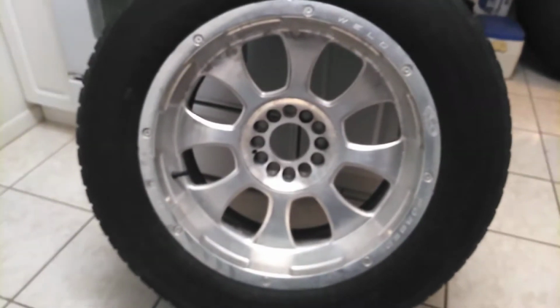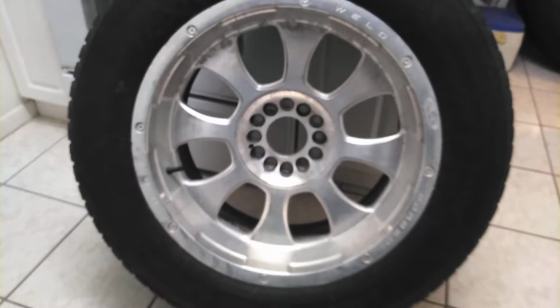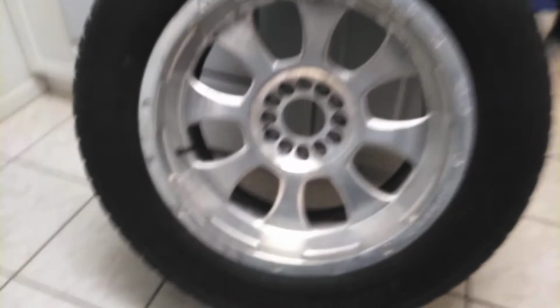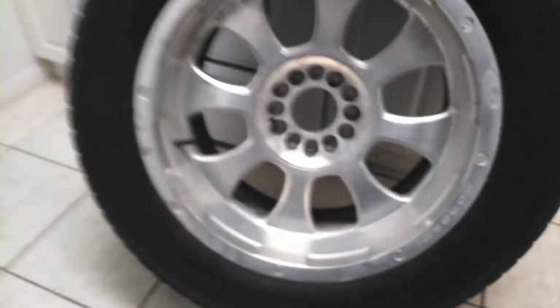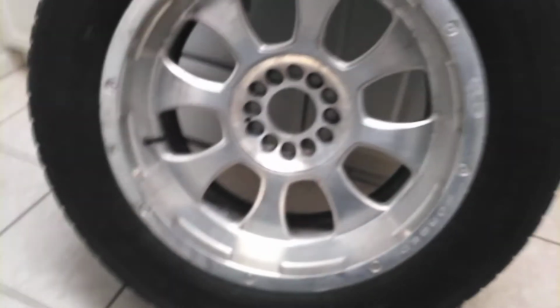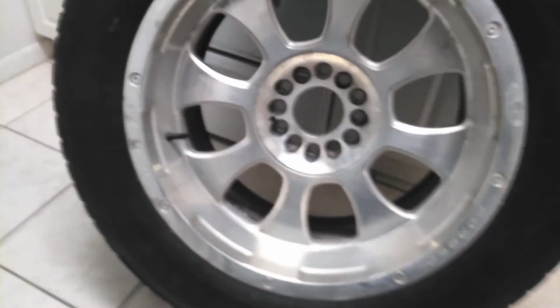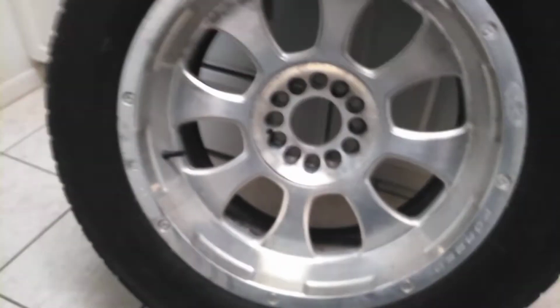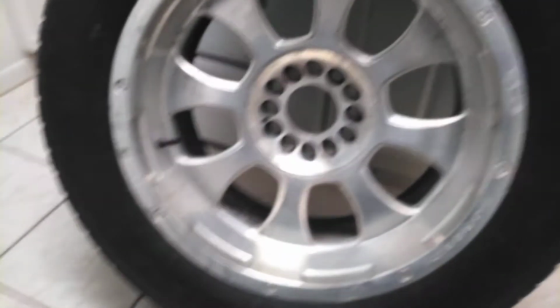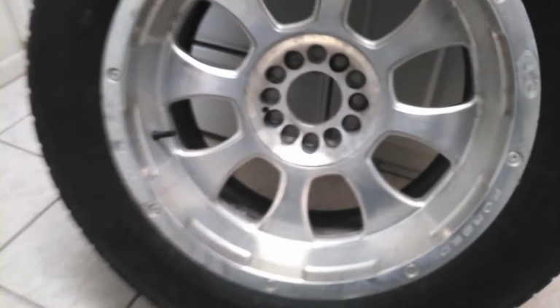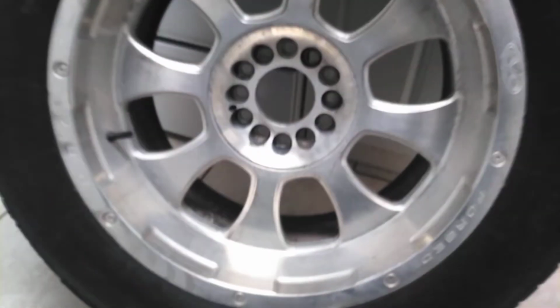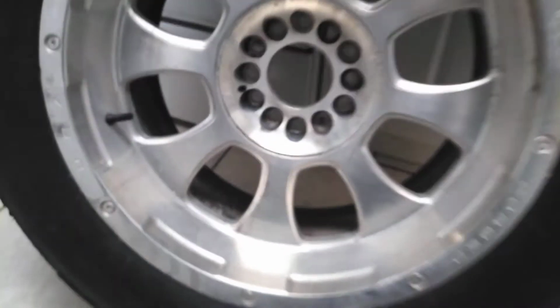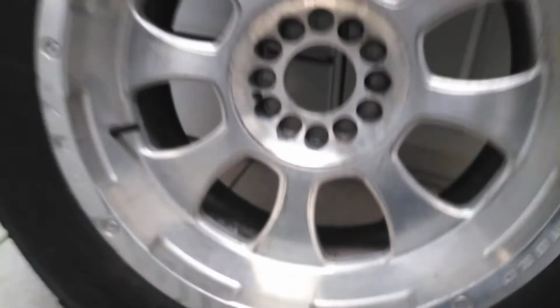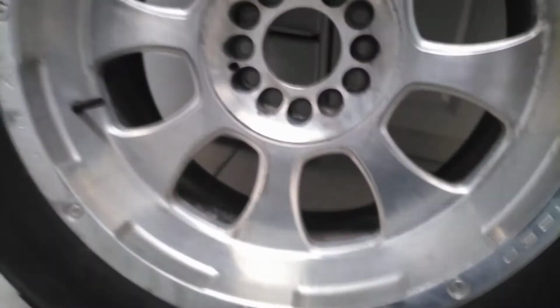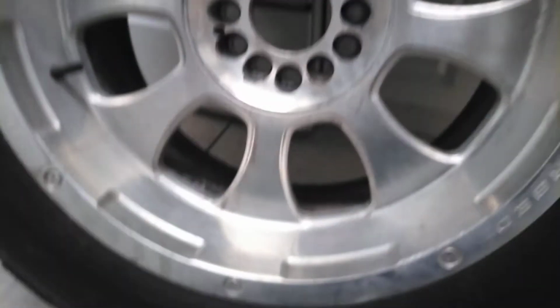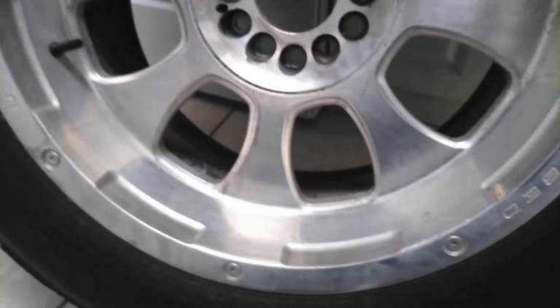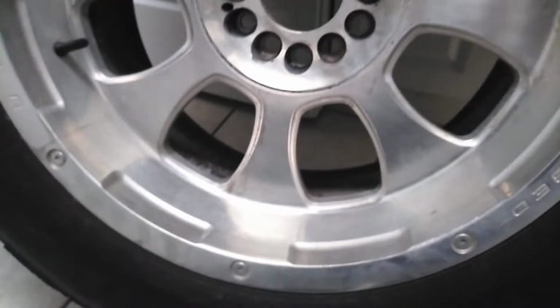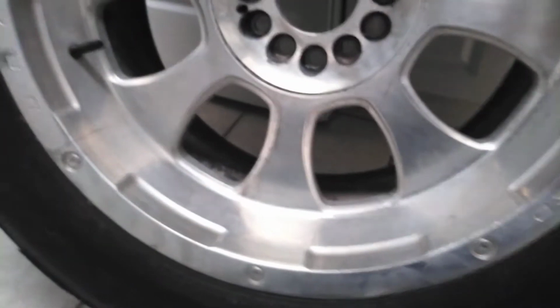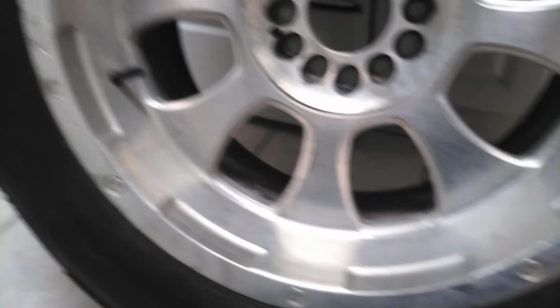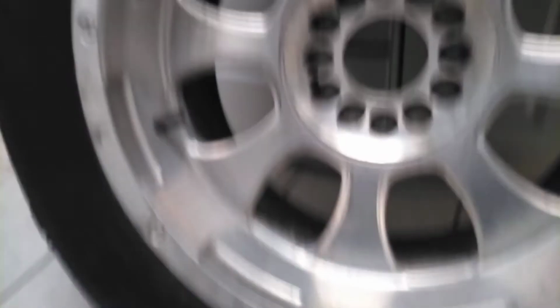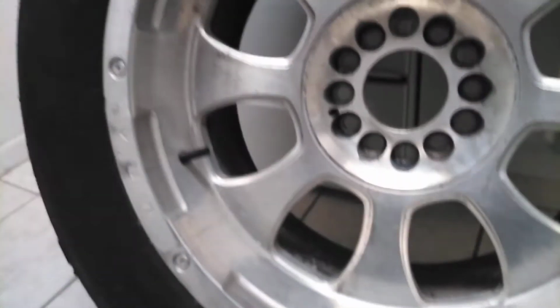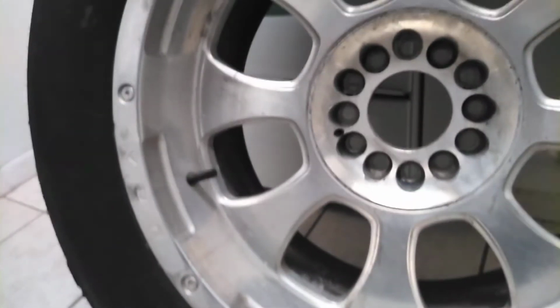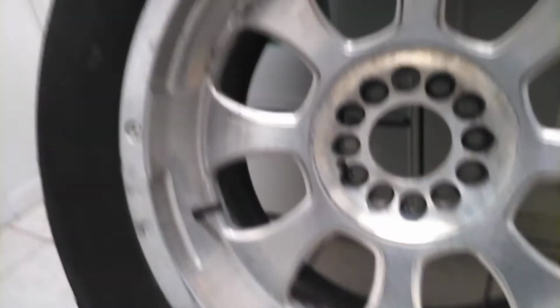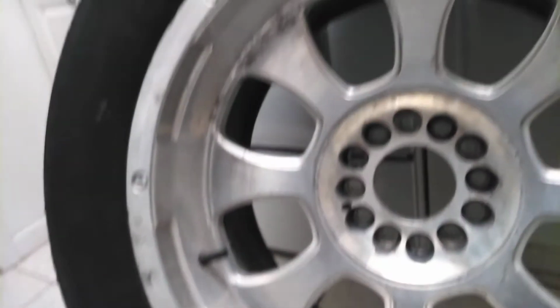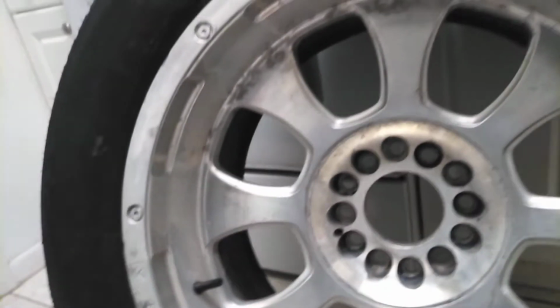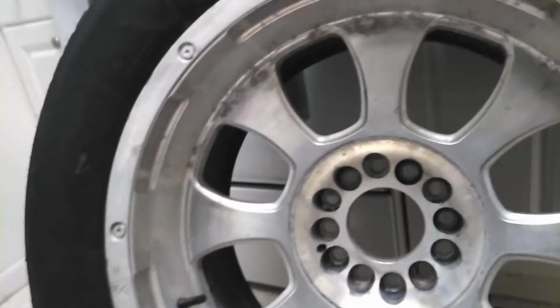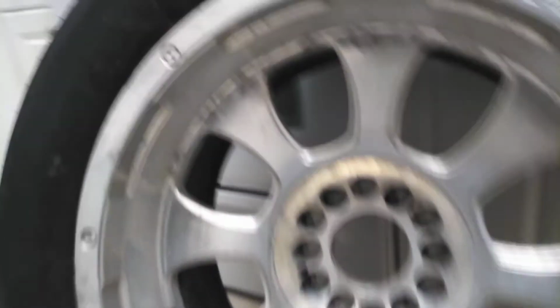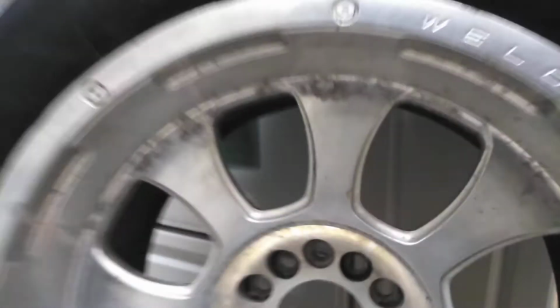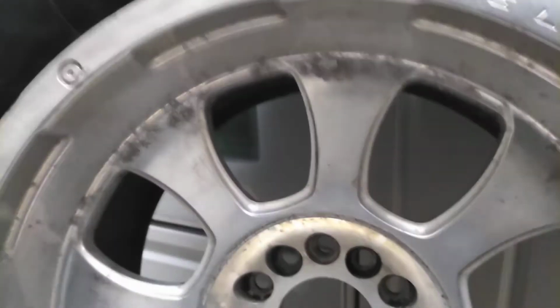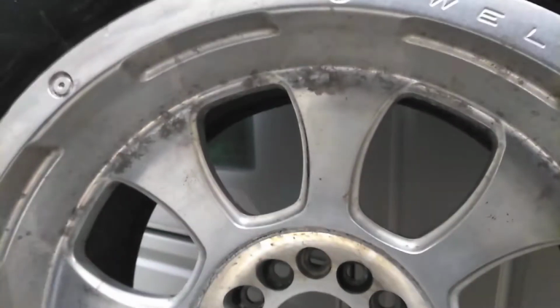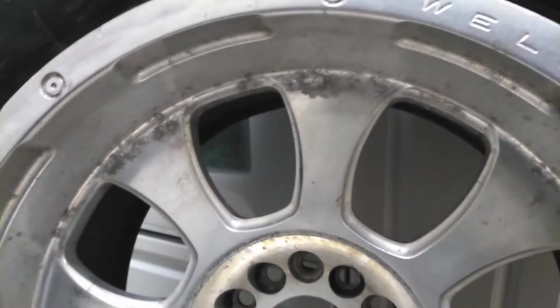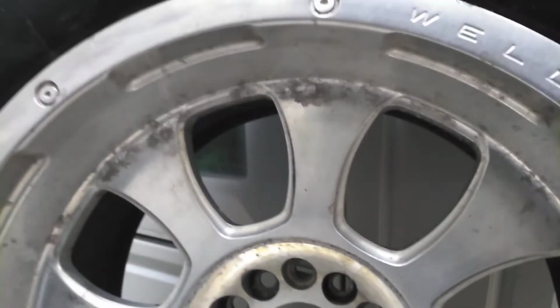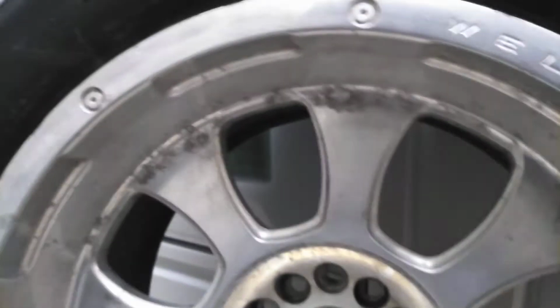They need curb damage repair. Nothing to get your panties in a bond, but as you can see, they're discolored, crappy. Look up here how nasty that looks.